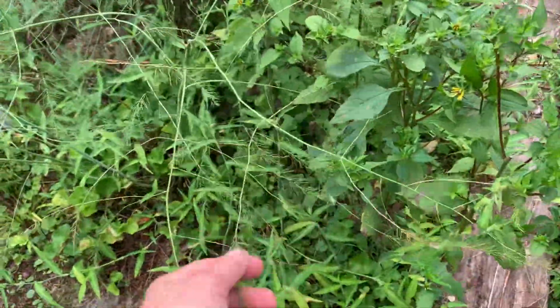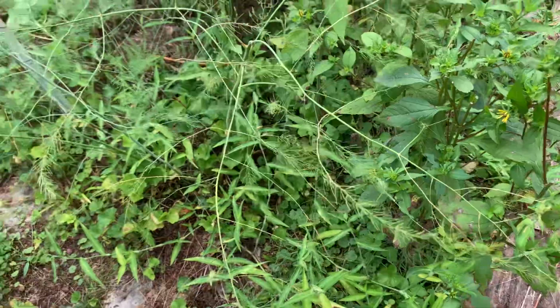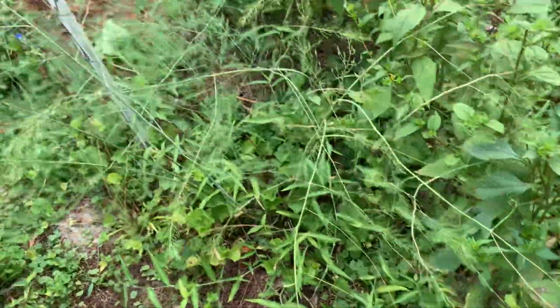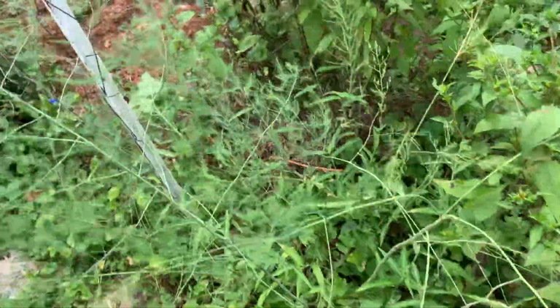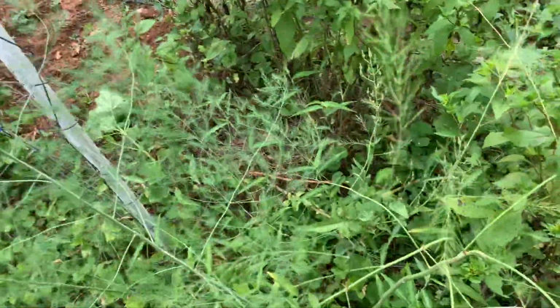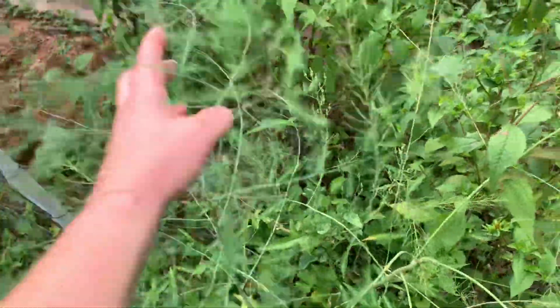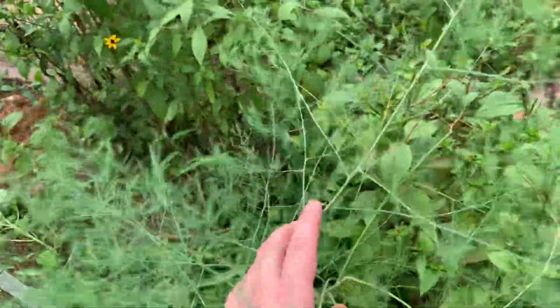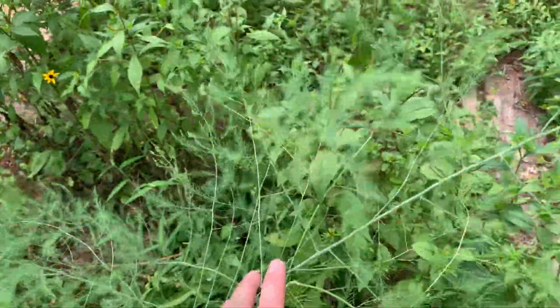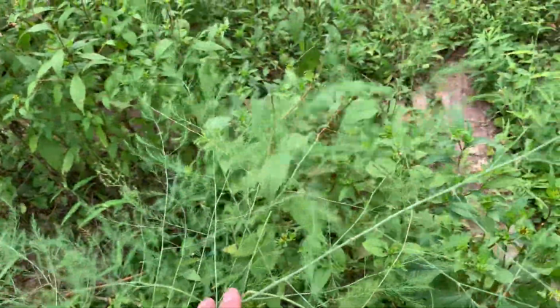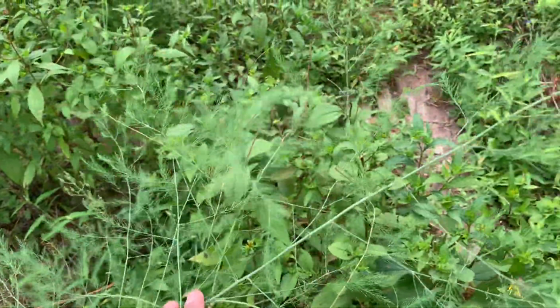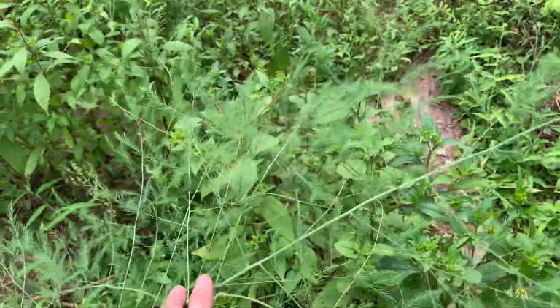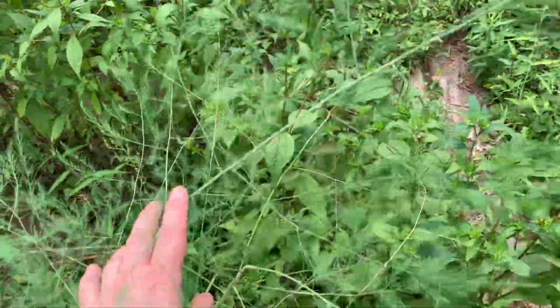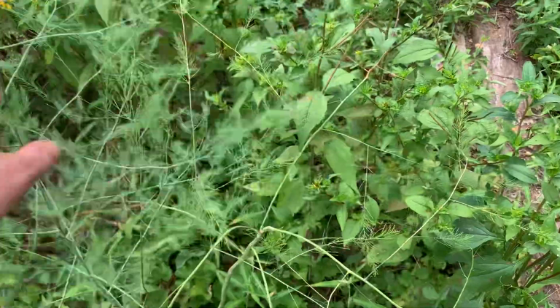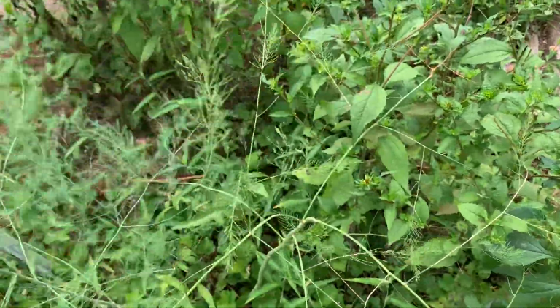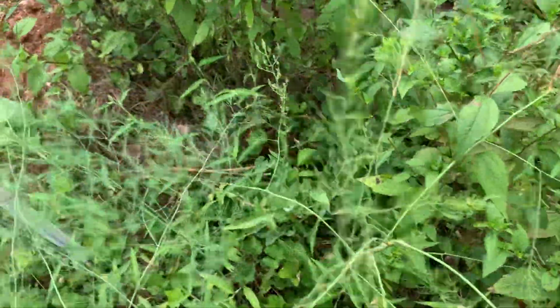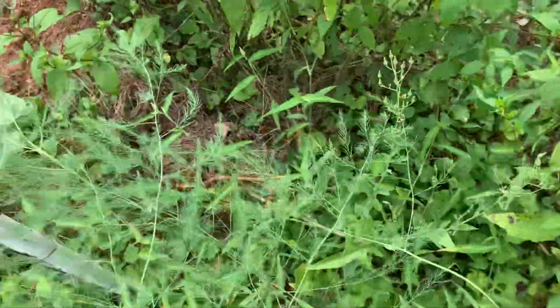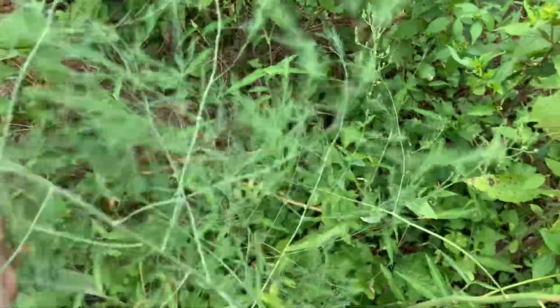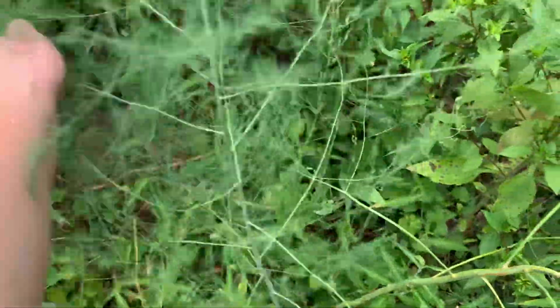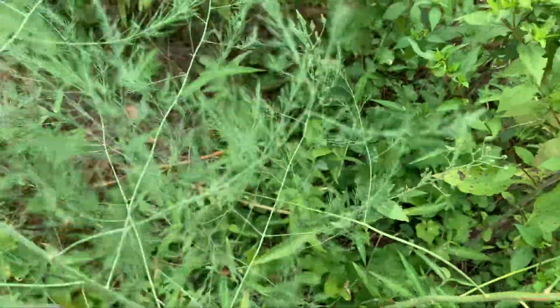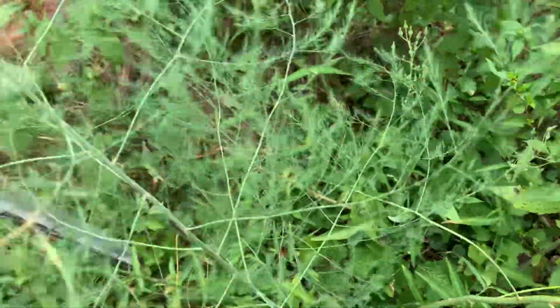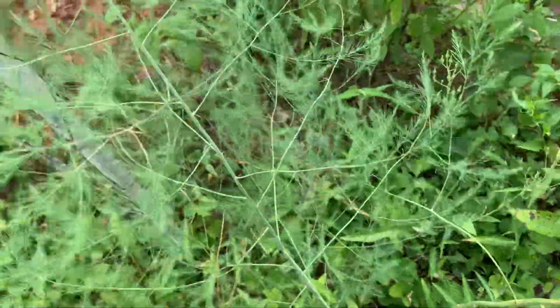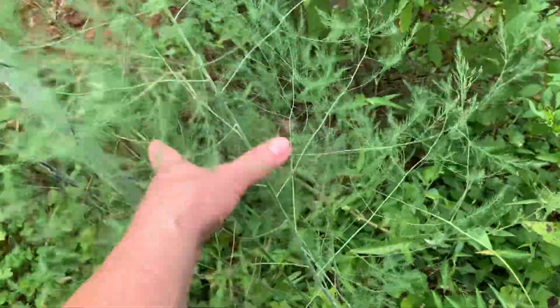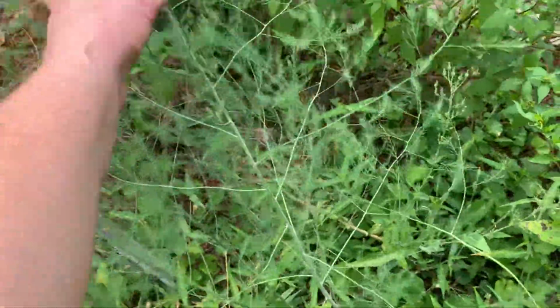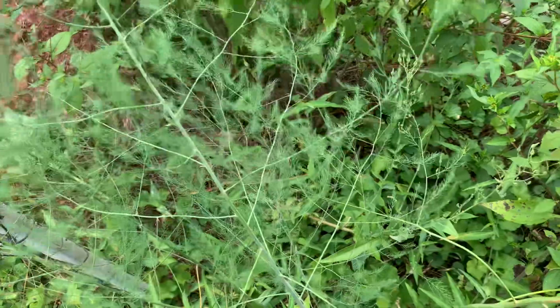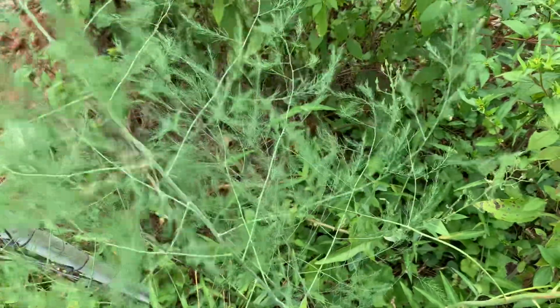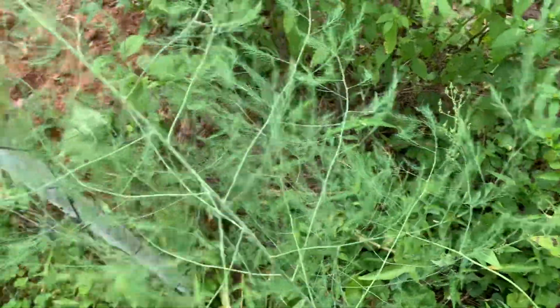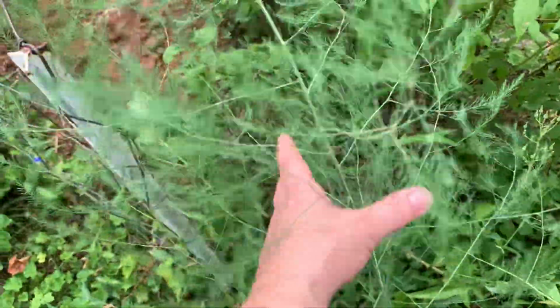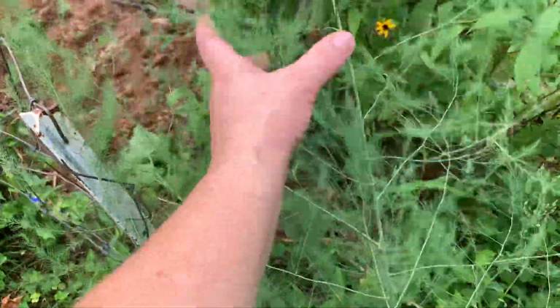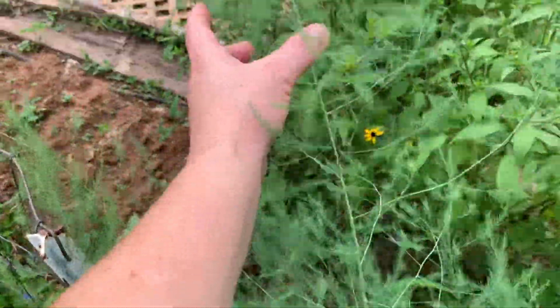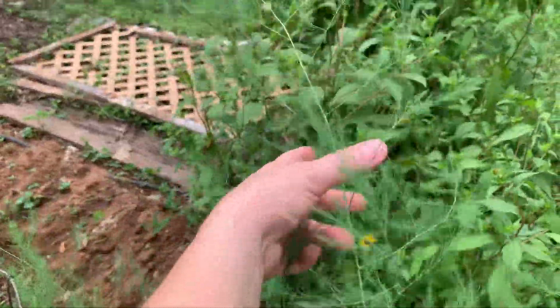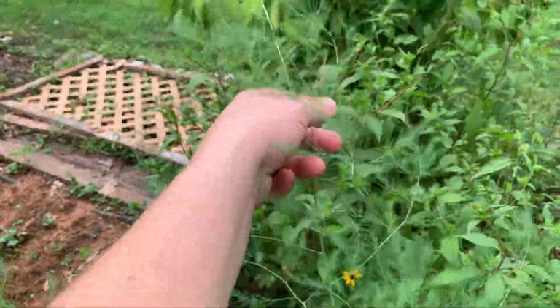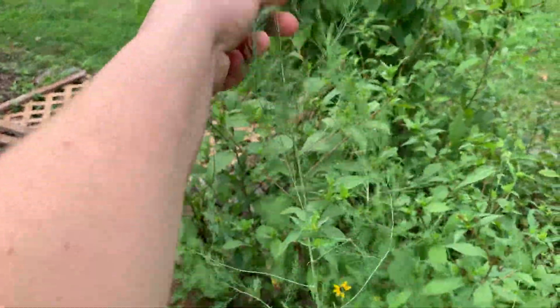My asparagus is doing nicely. Interestingly enough, the deer do not seem to be interested in asparagus, which kind of makes me happy. It's so pretty - look how pretty. You can just pet it, it's all soft.